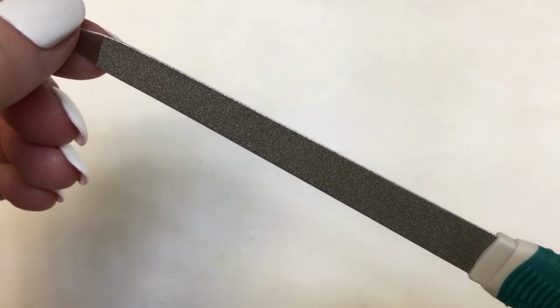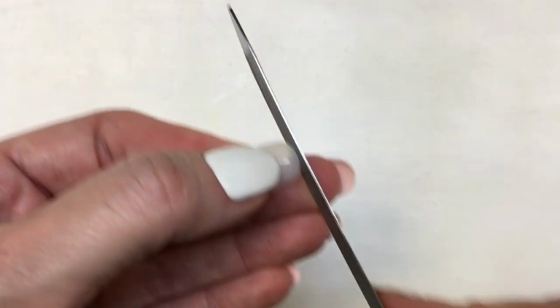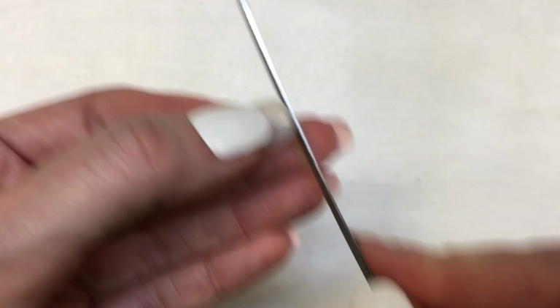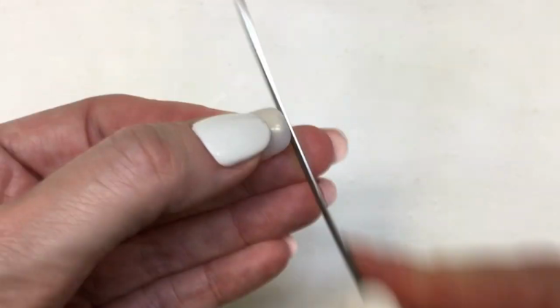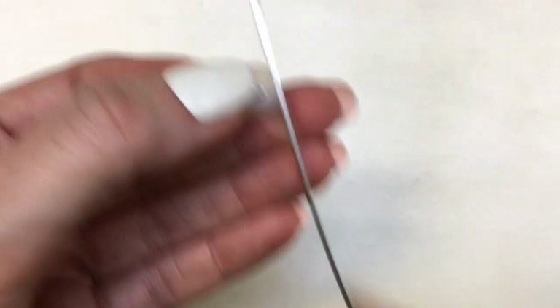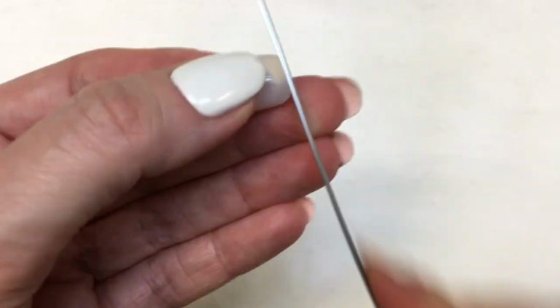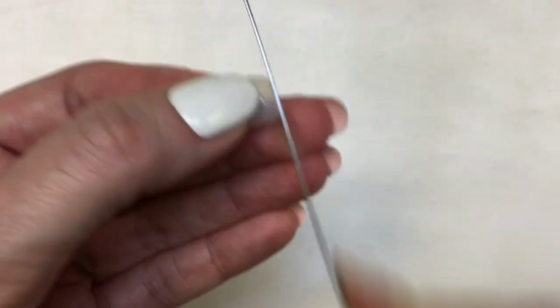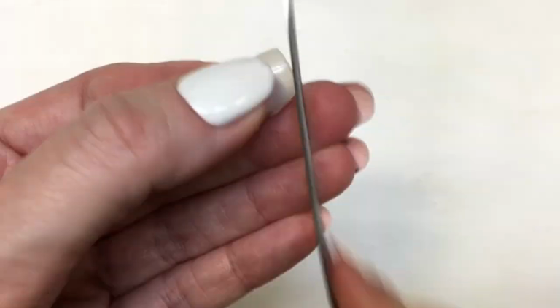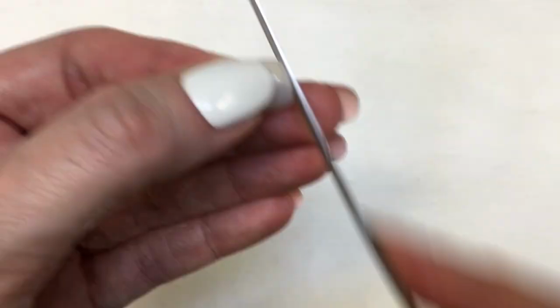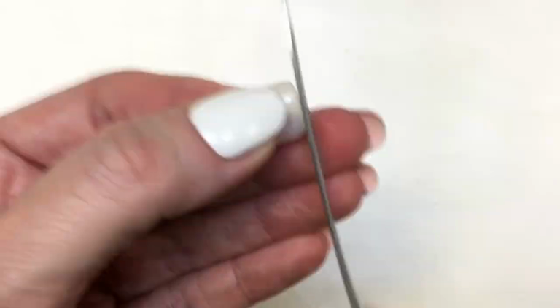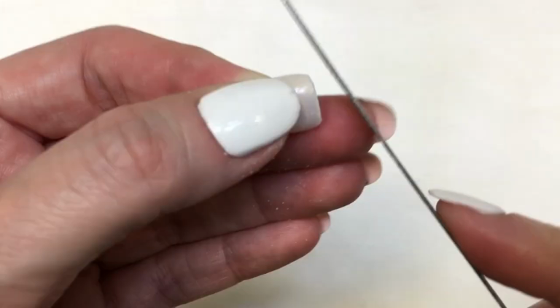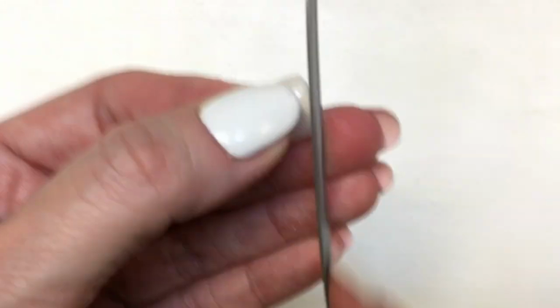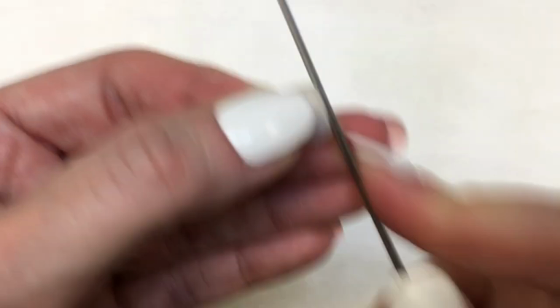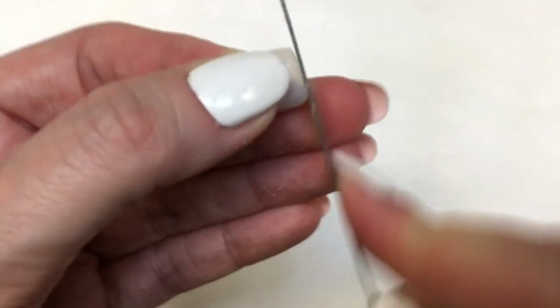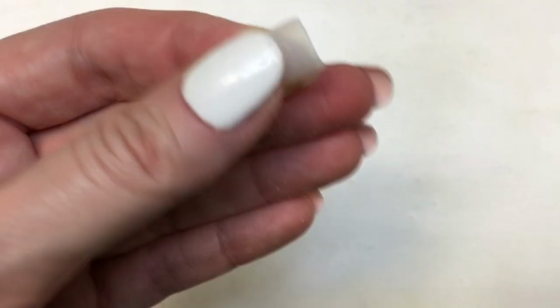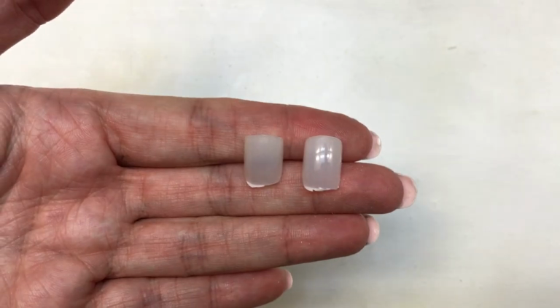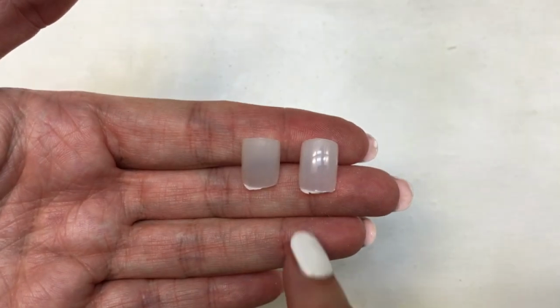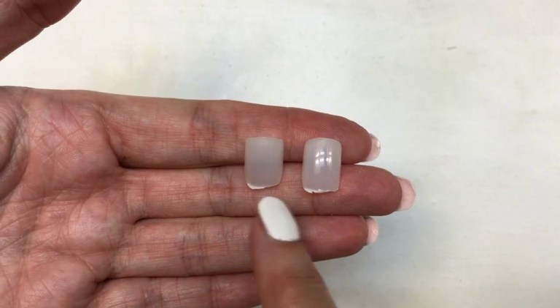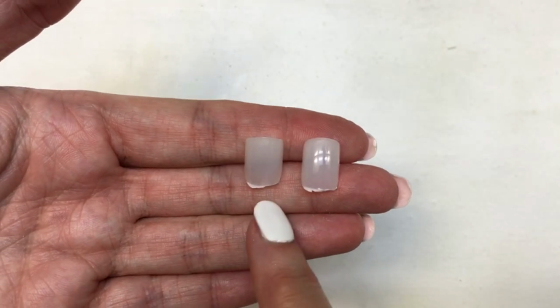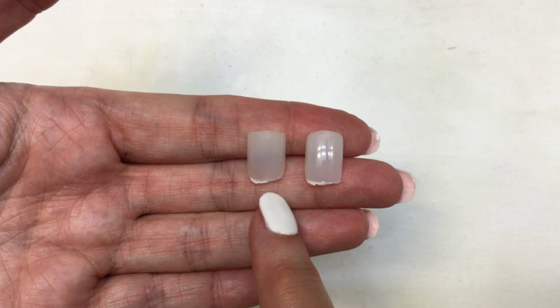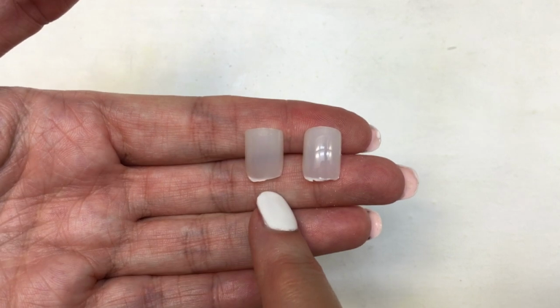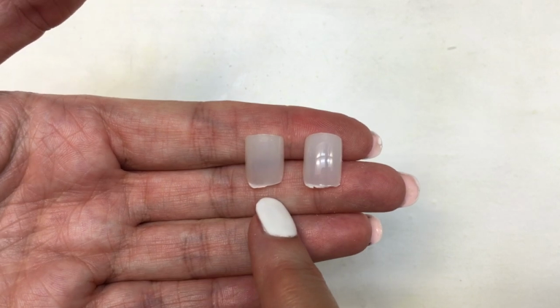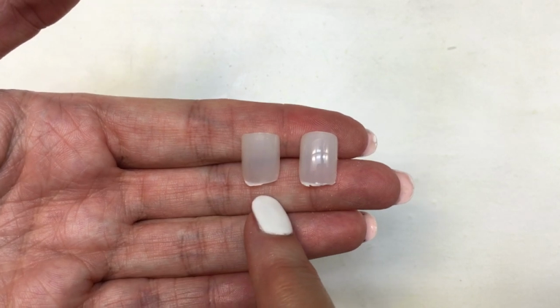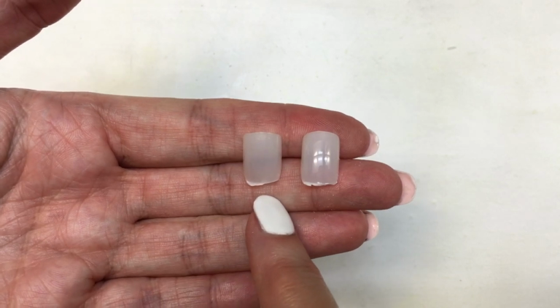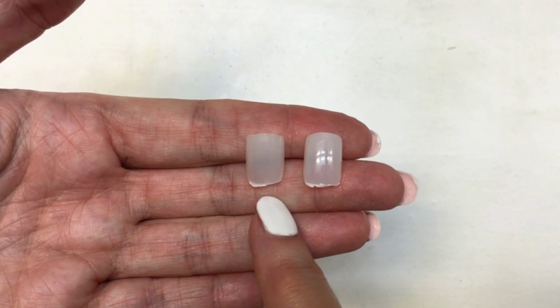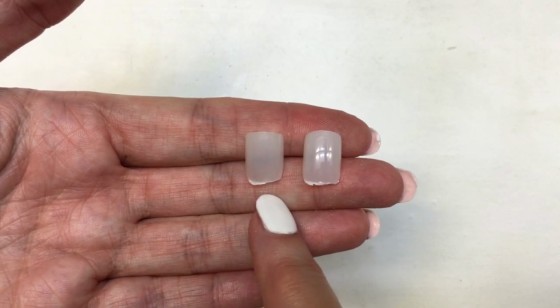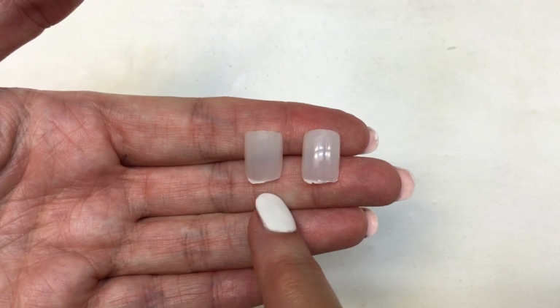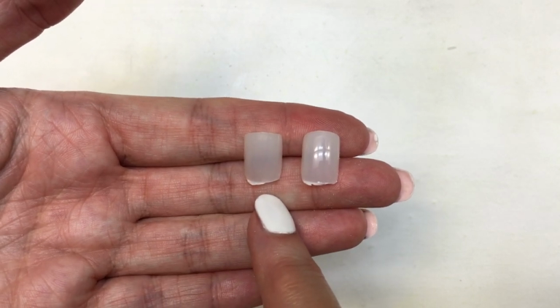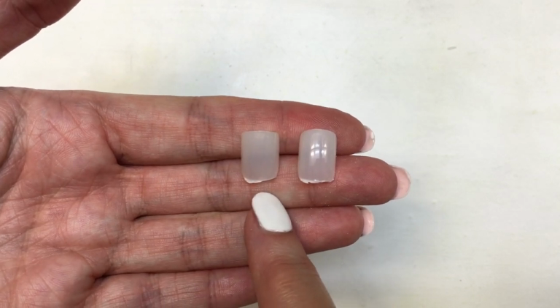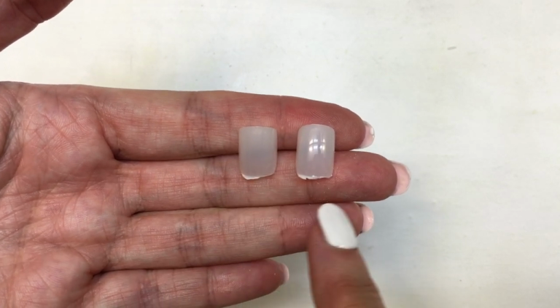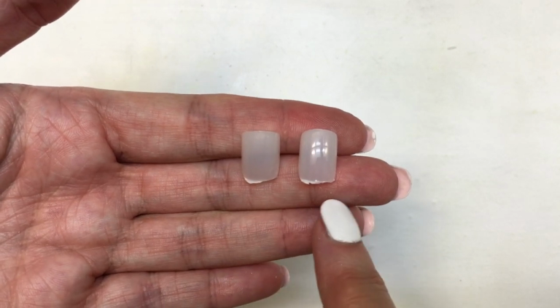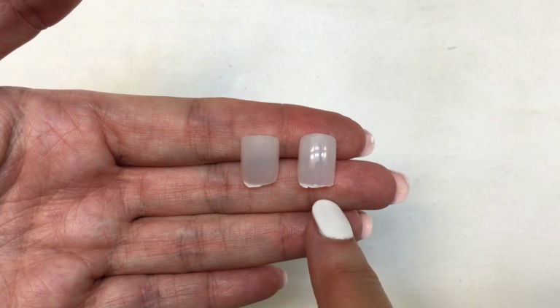Testing this with another press-on nail, it feels brand new. It took me half the time compared to the other nail to get to the same spot. So it works — it really helps doing this. I just wanted to share me testing this in case you have a nail file like this.